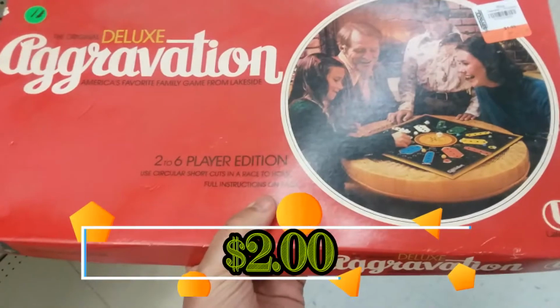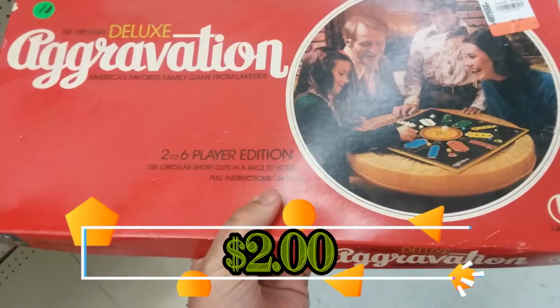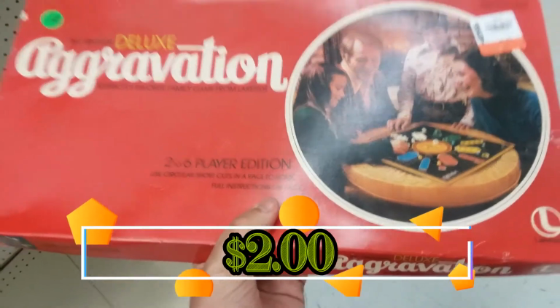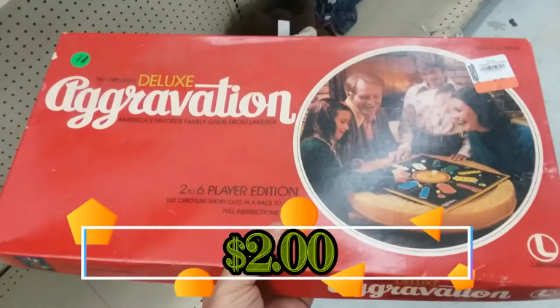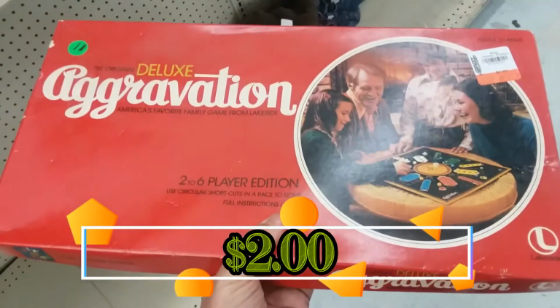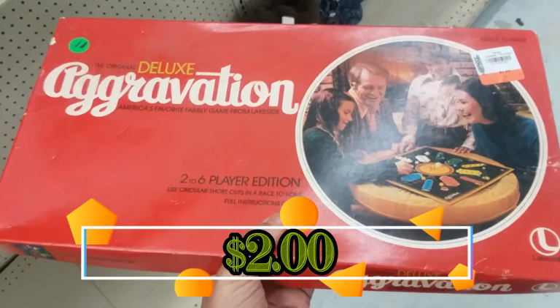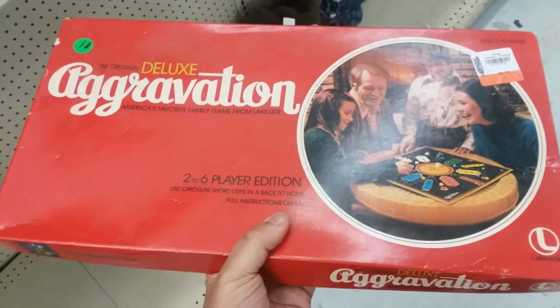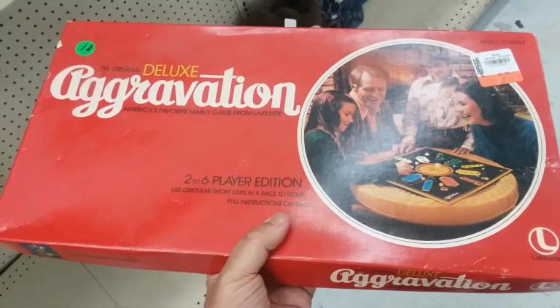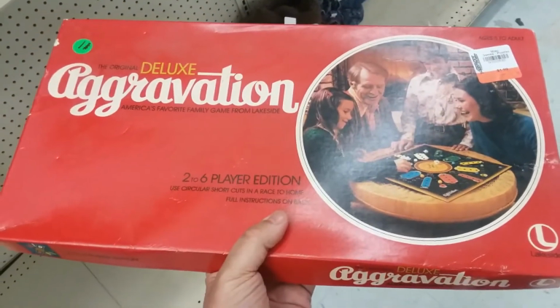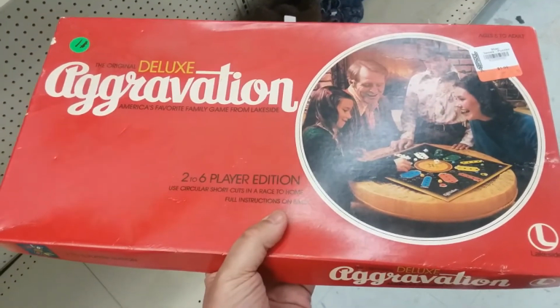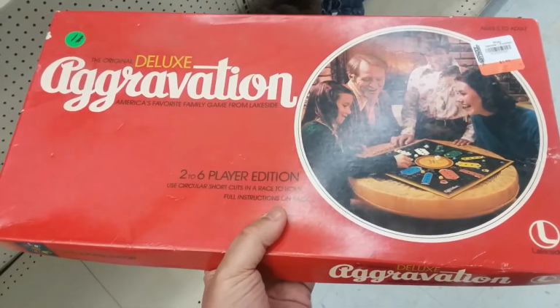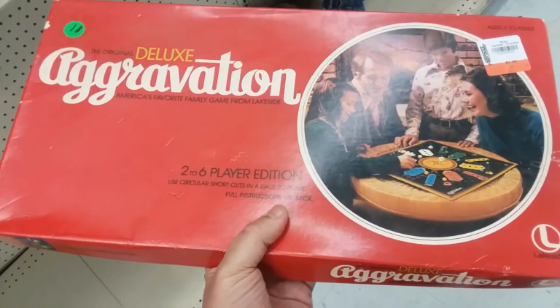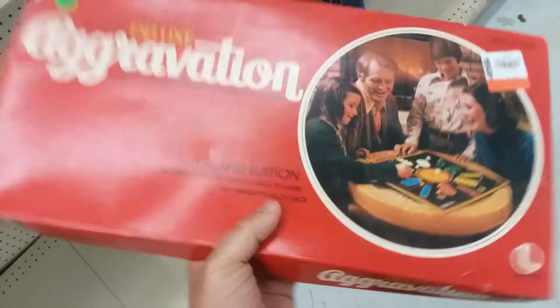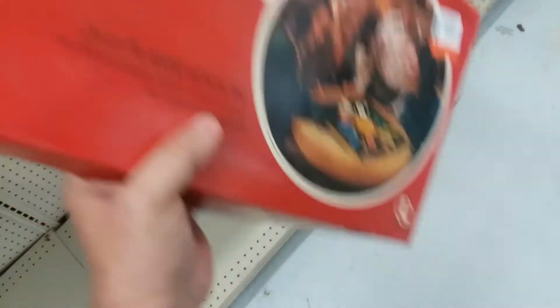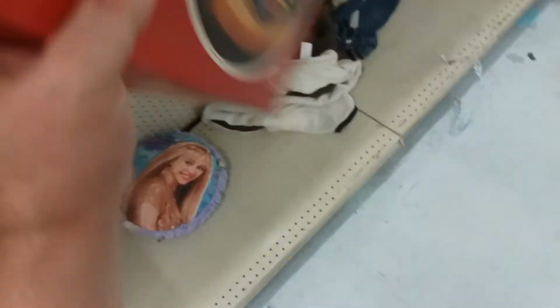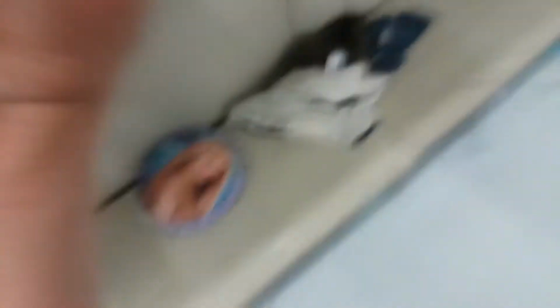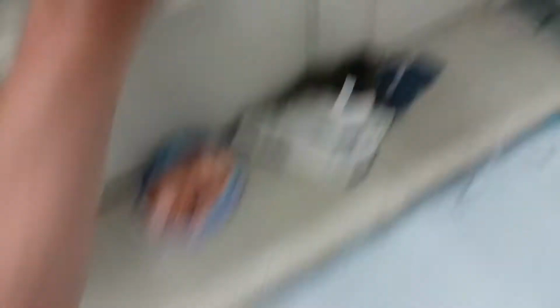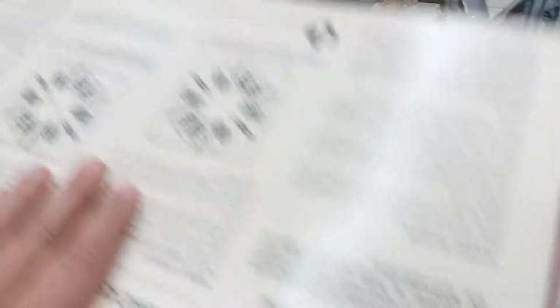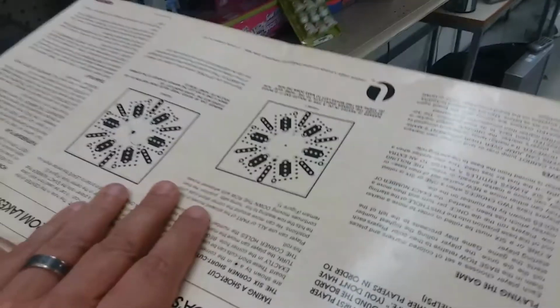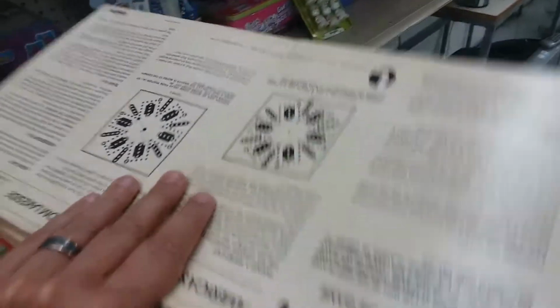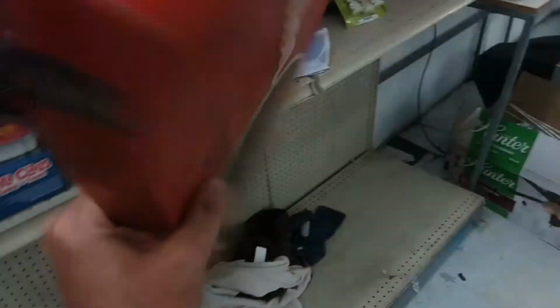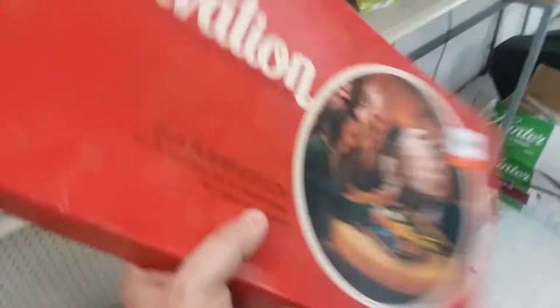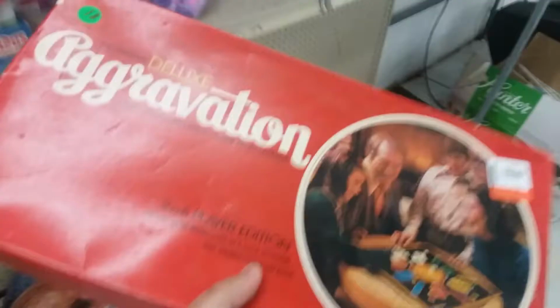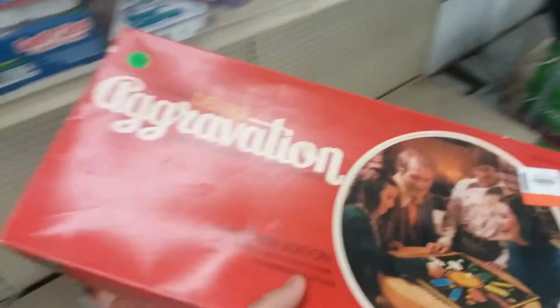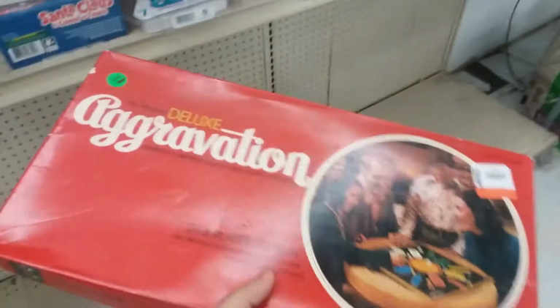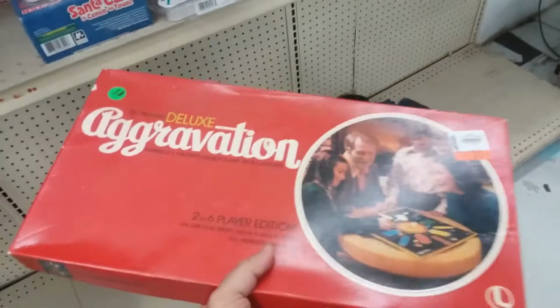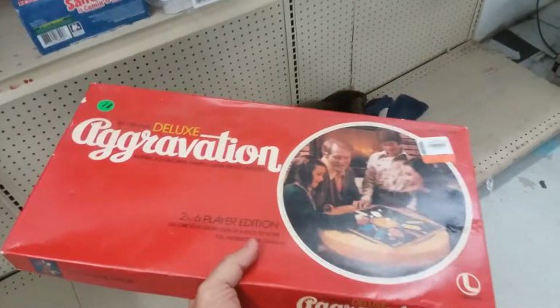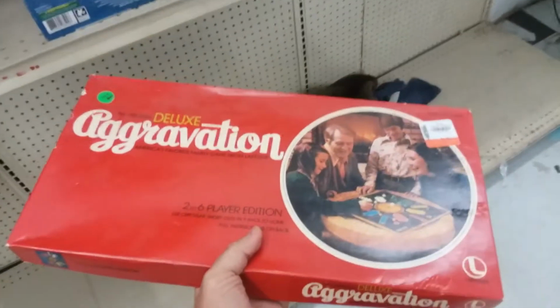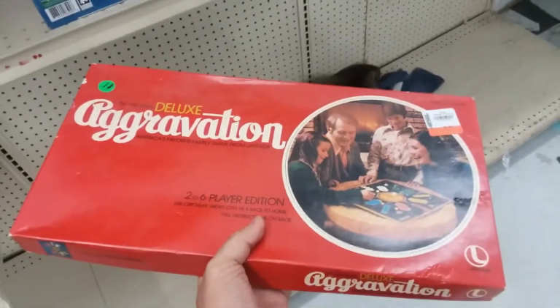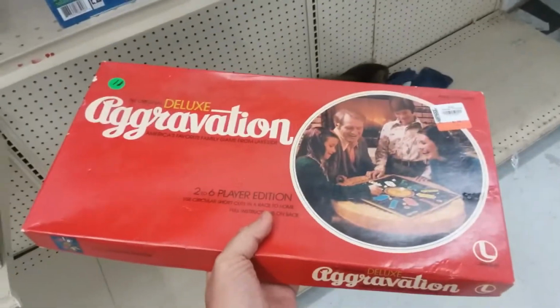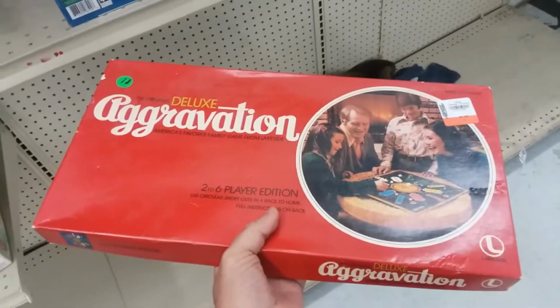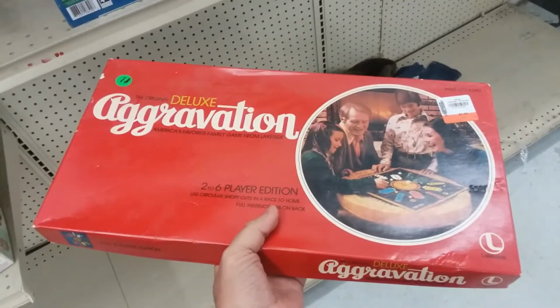Here is Deluxe Aggravation. This is an old vintage game. The board is pretty warped and it's kind of beaten up, so I think I'm going to leave this one here as well.